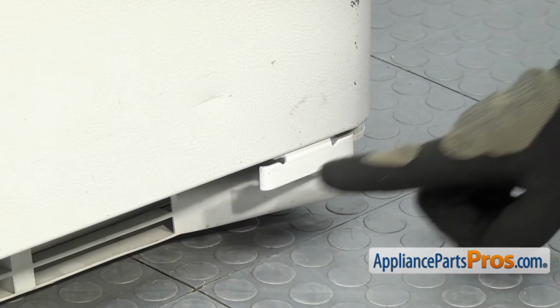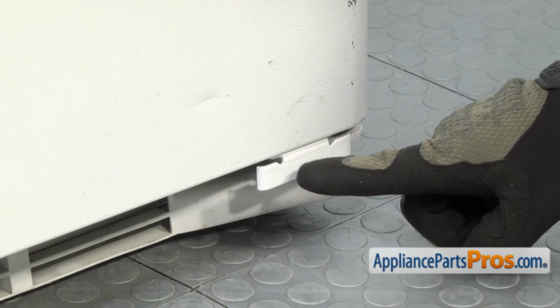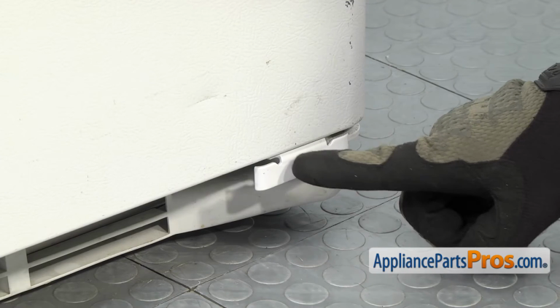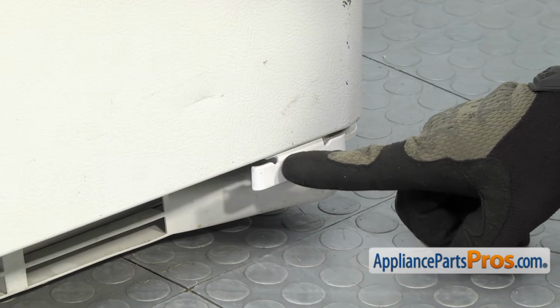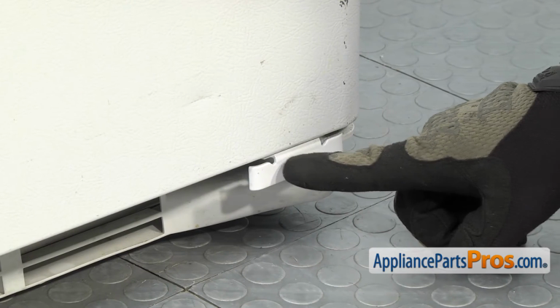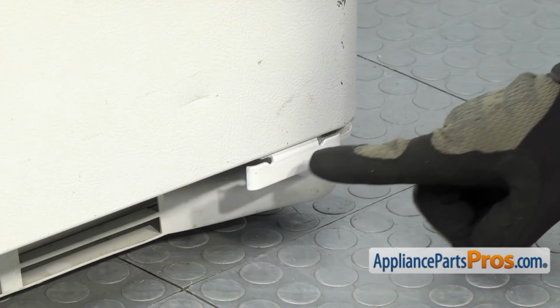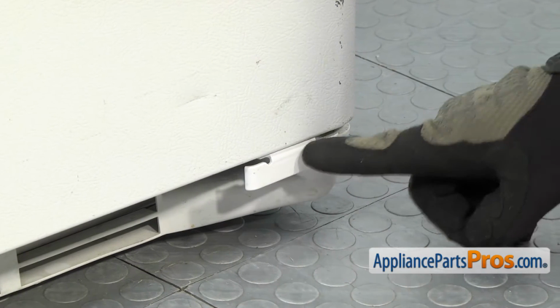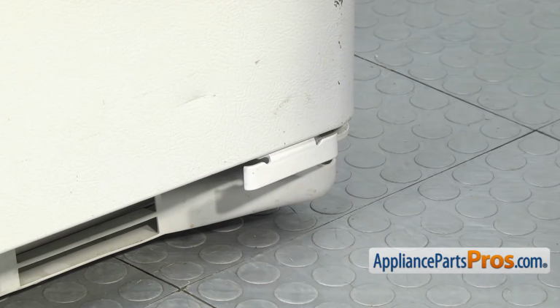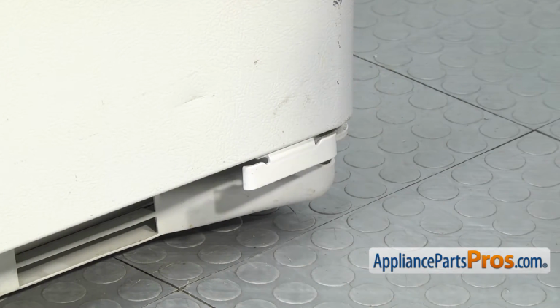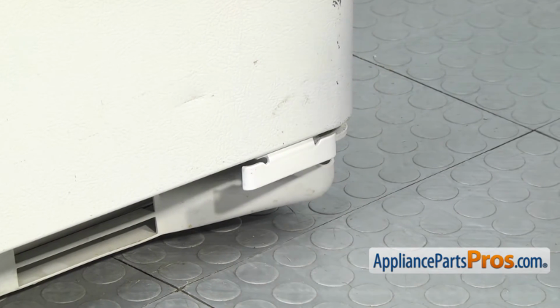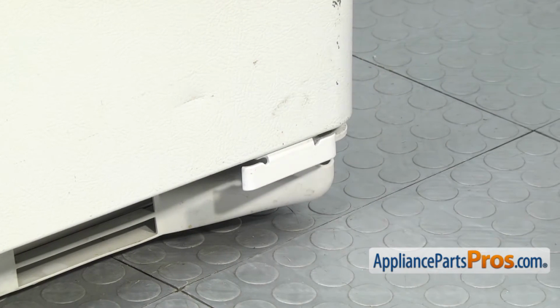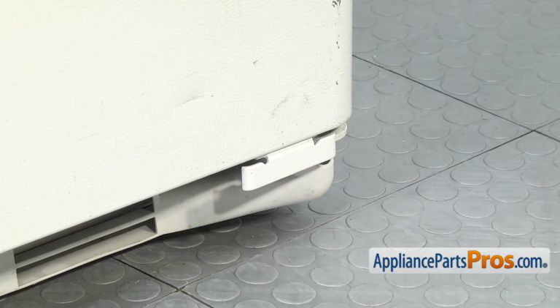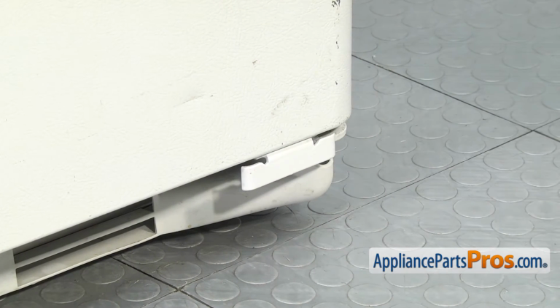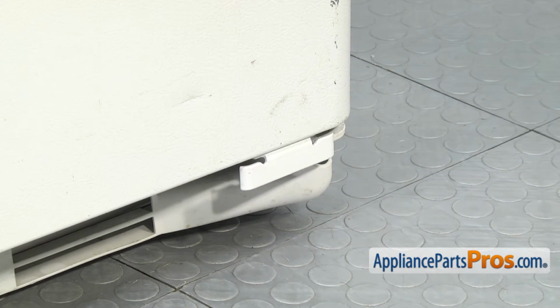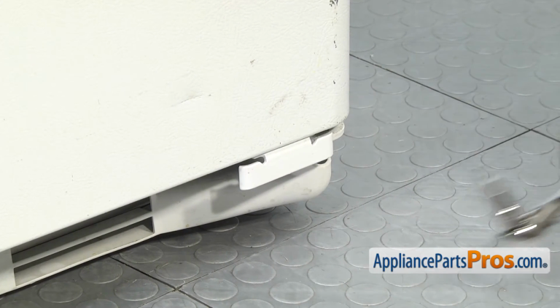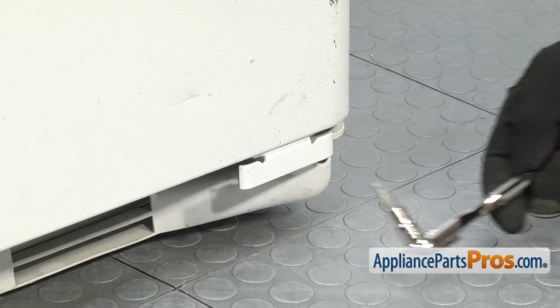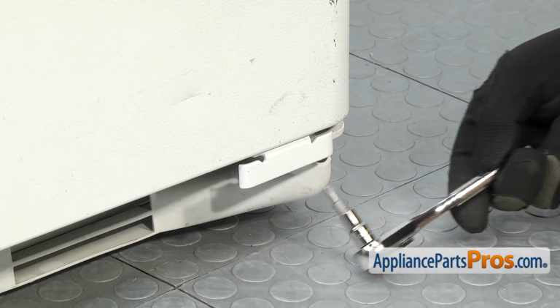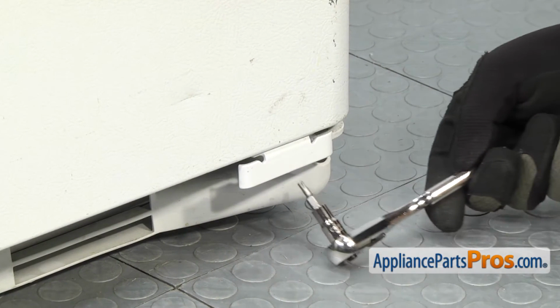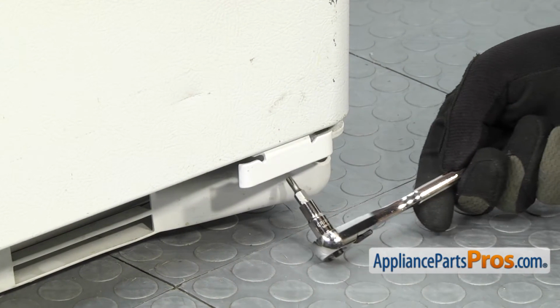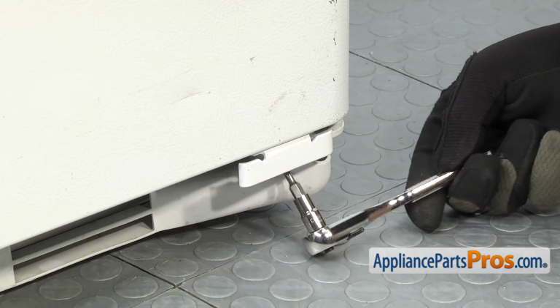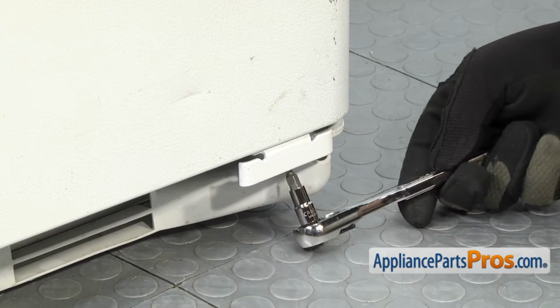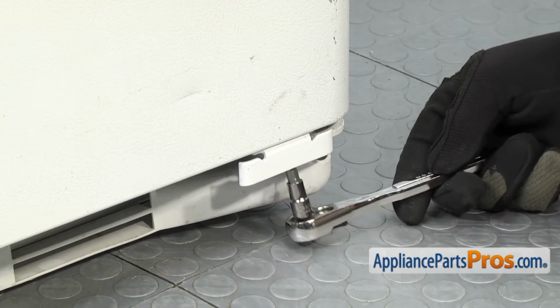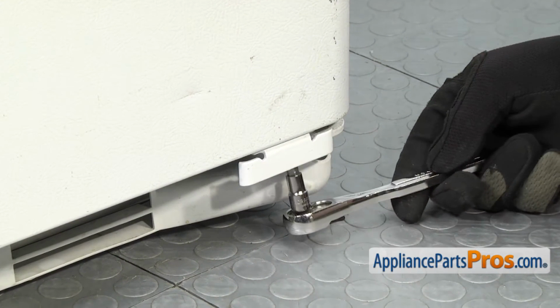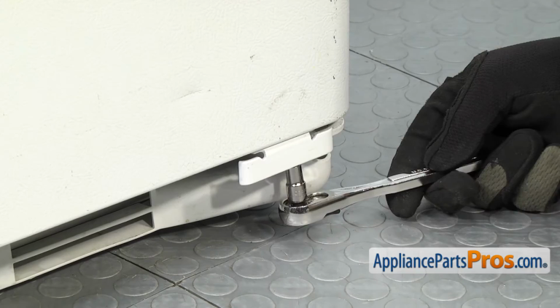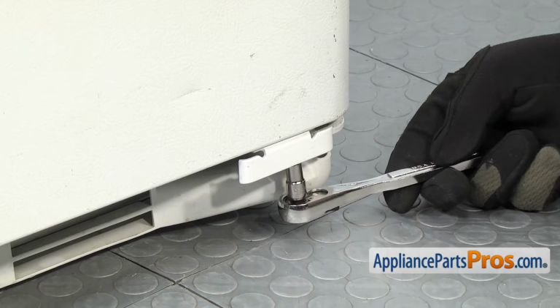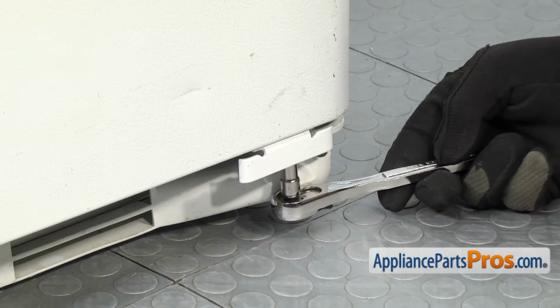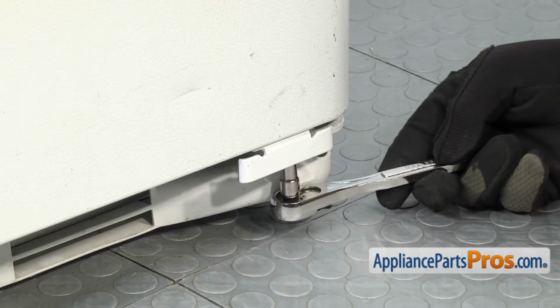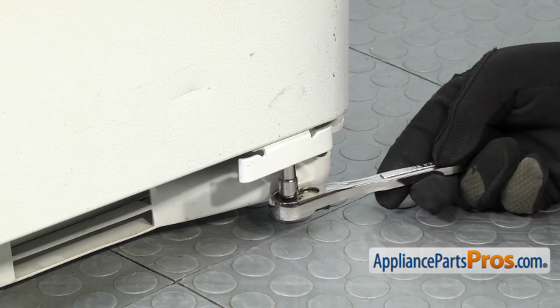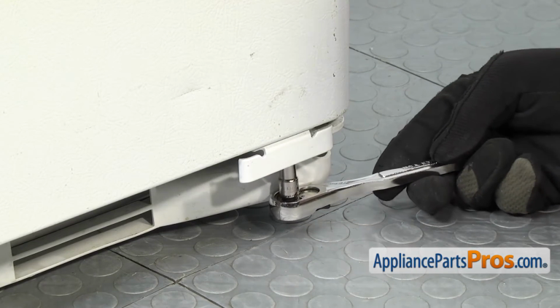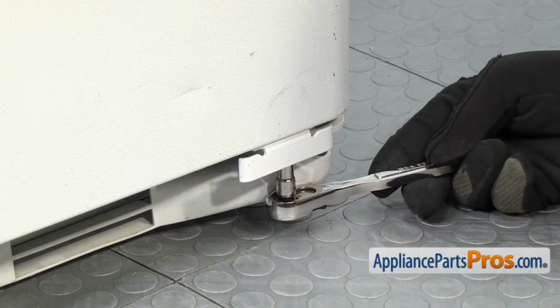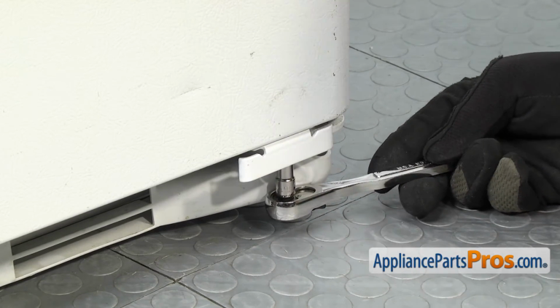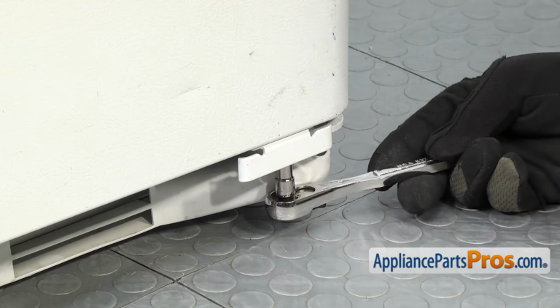The two screws are located on the back side of the doorstop. We're just going to reach underneath with the Torx driver and loosen them up and take them out.